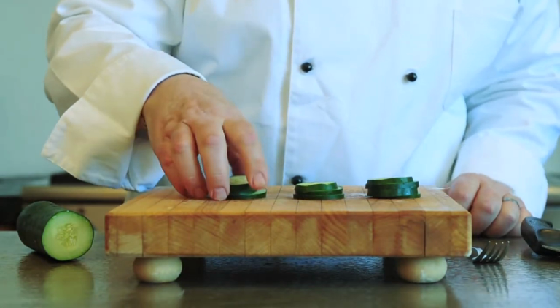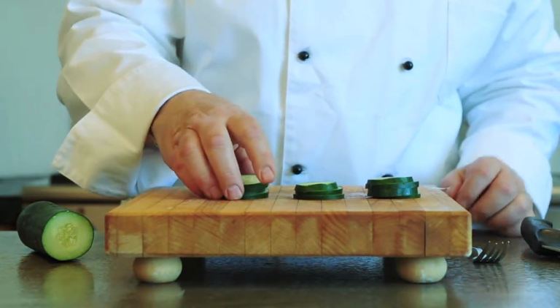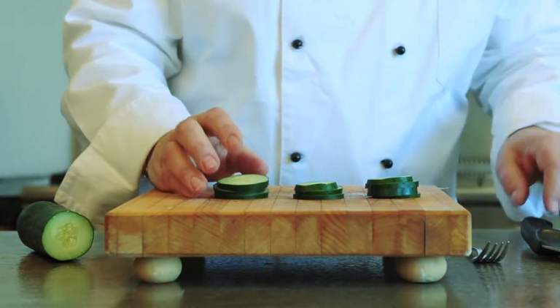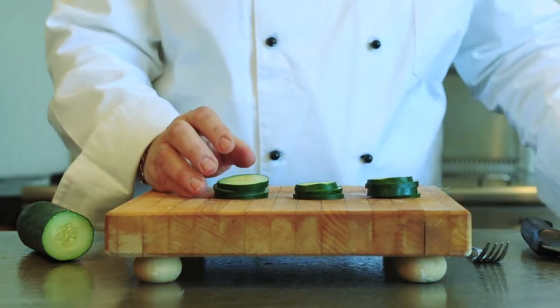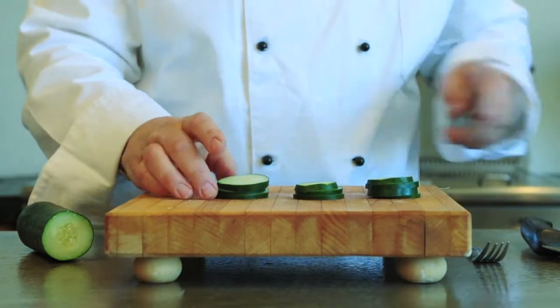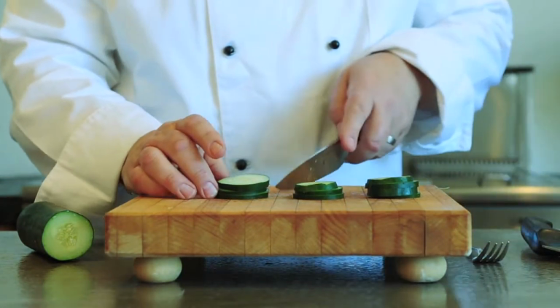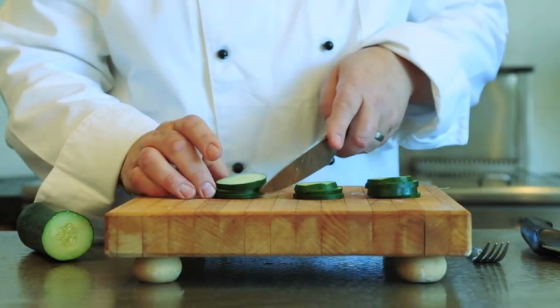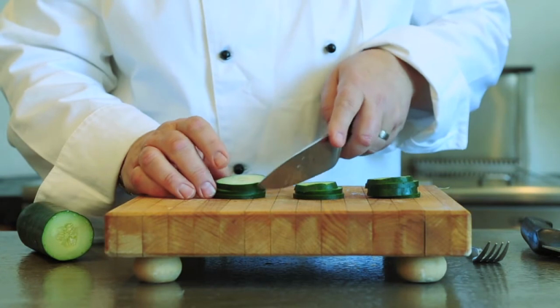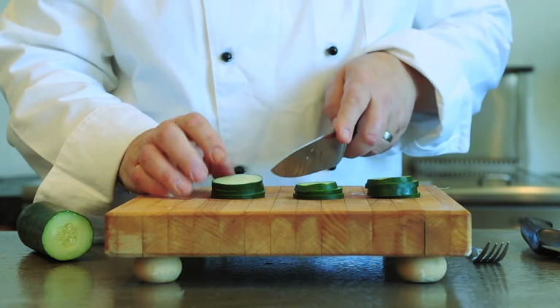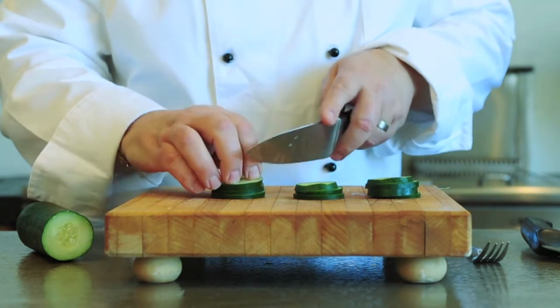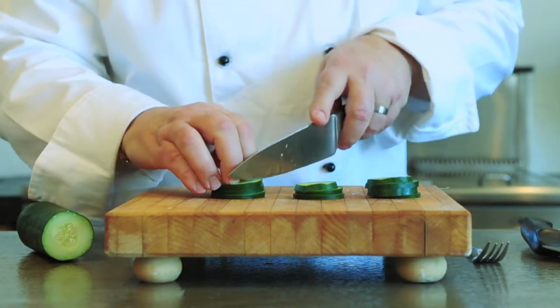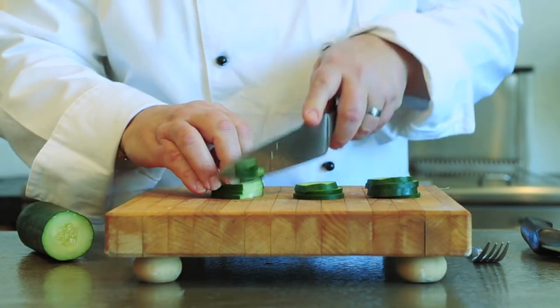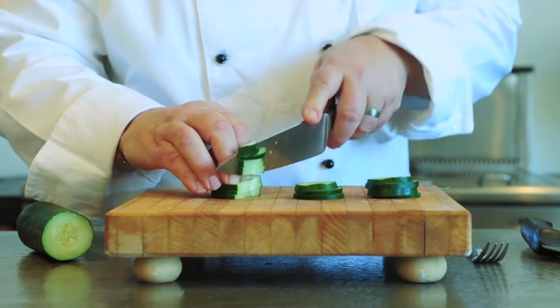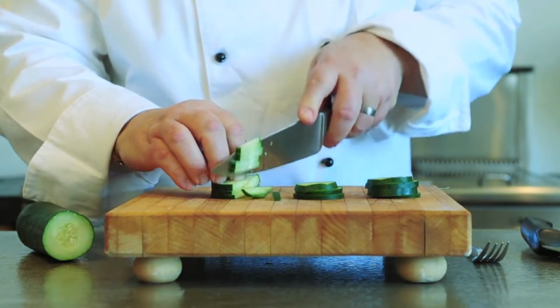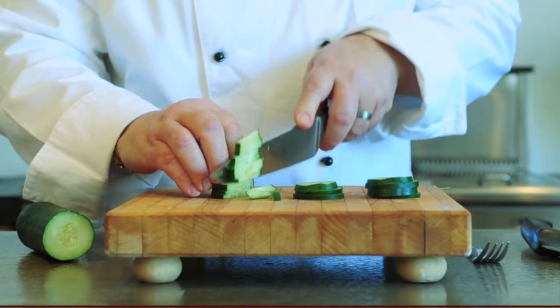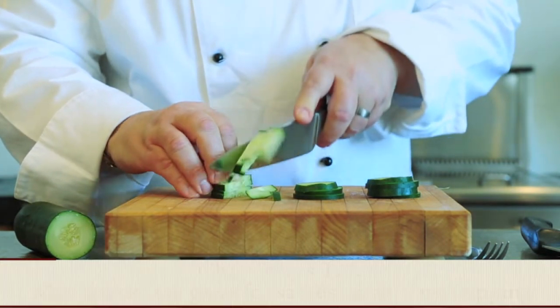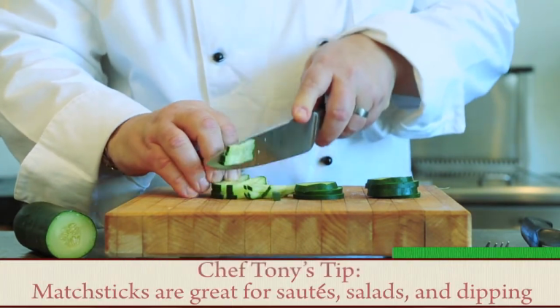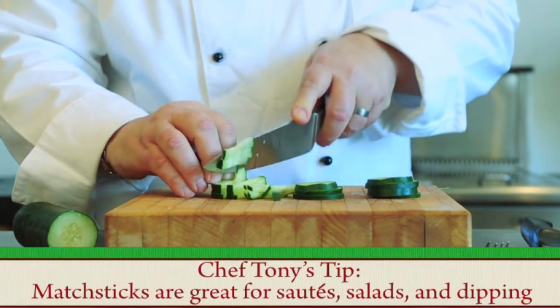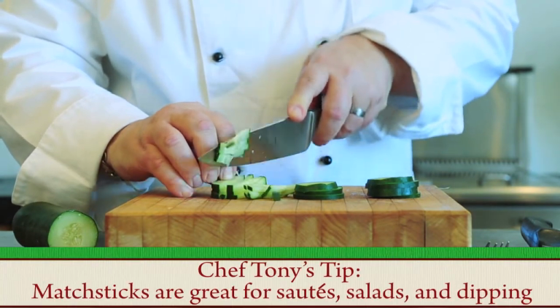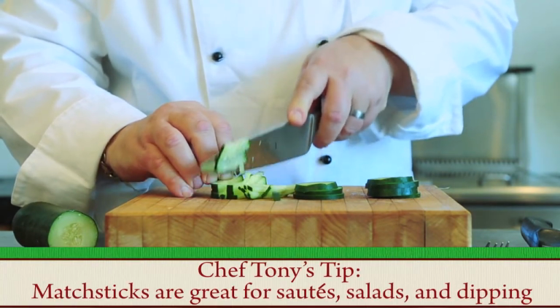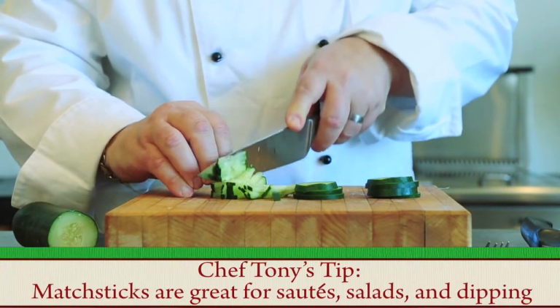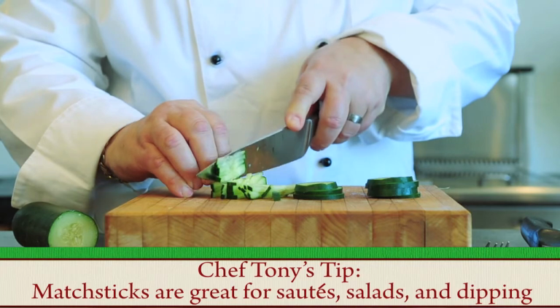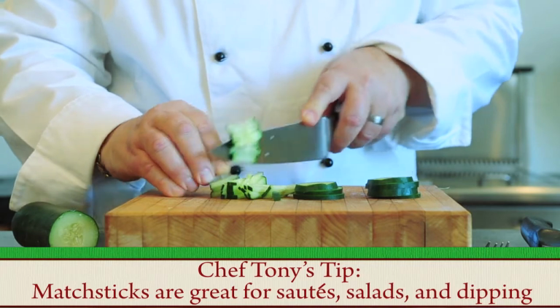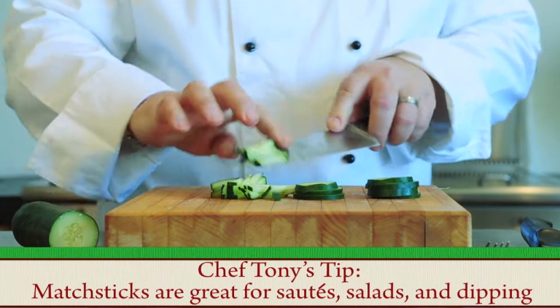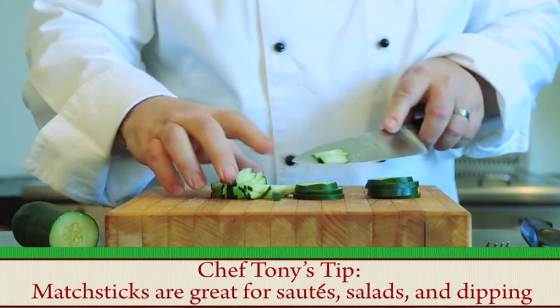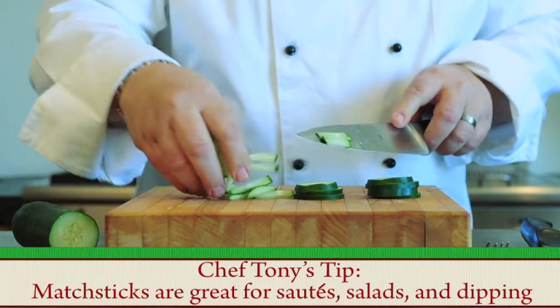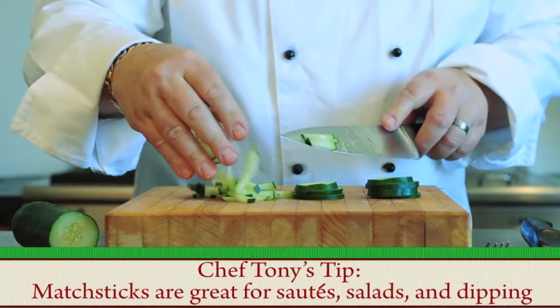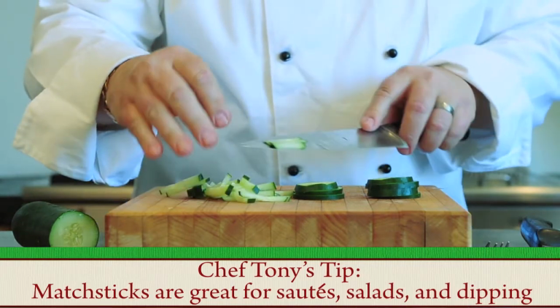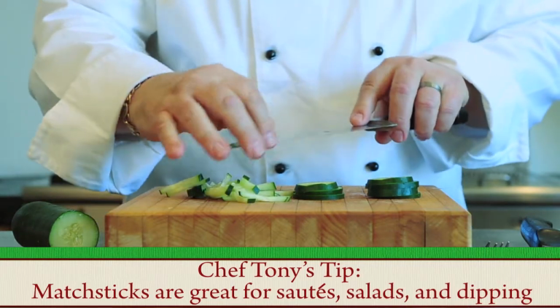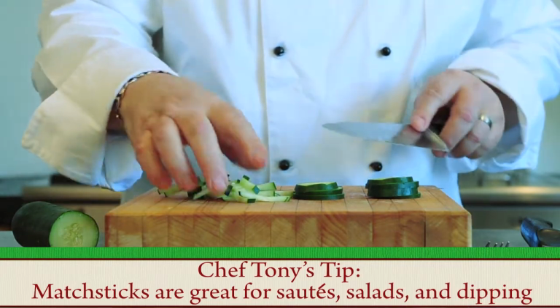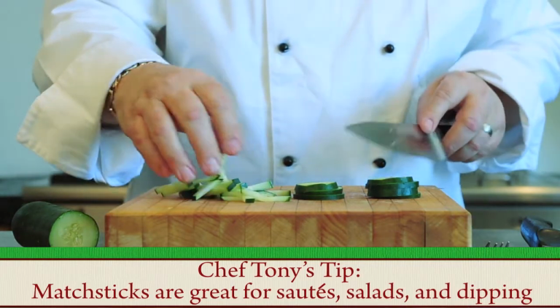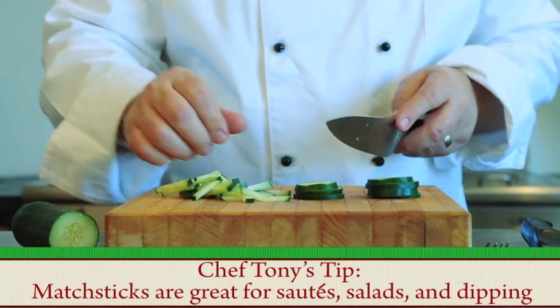What we're going to do is take a chef's knife and just sort of cut these little matchsticks — very, very simply done.